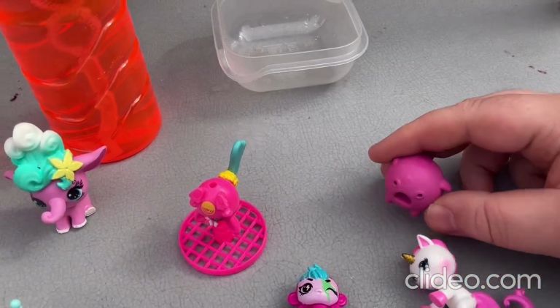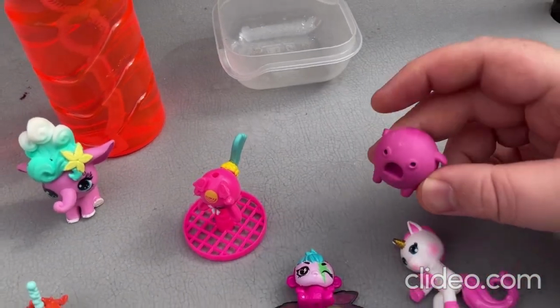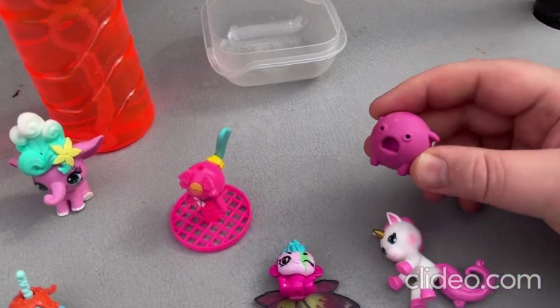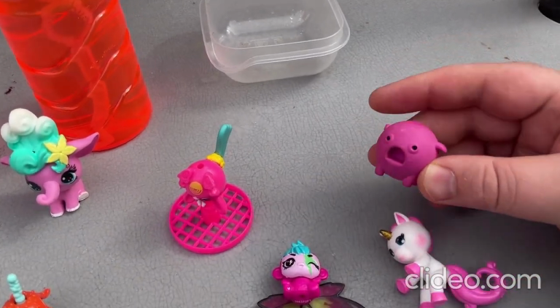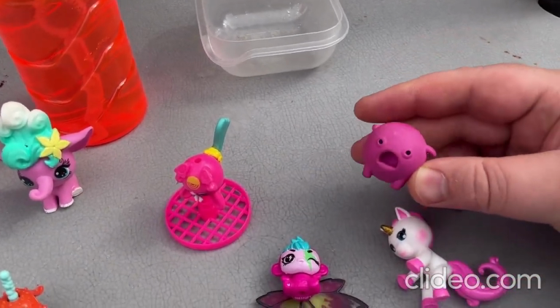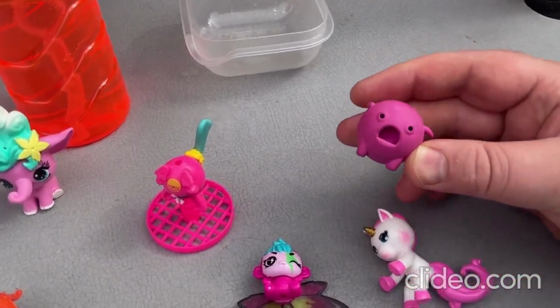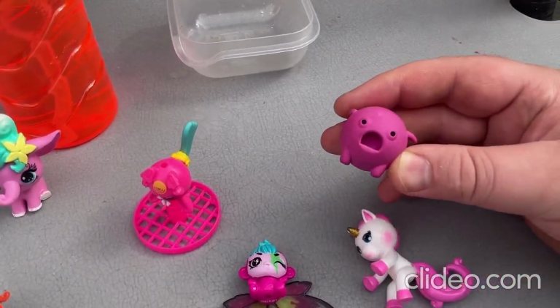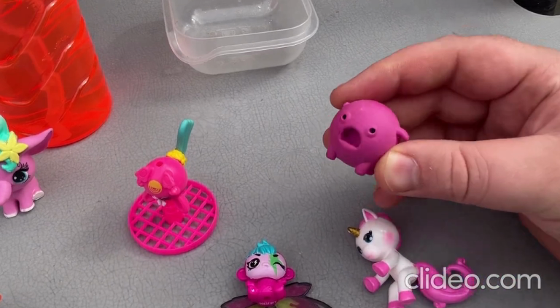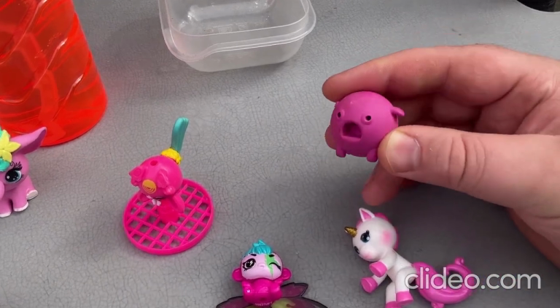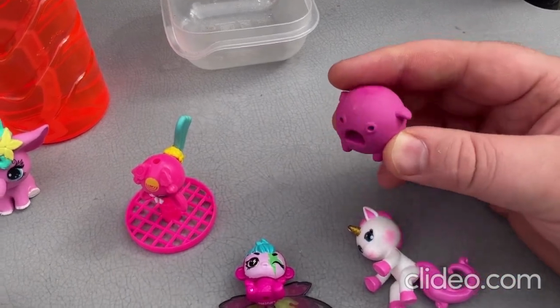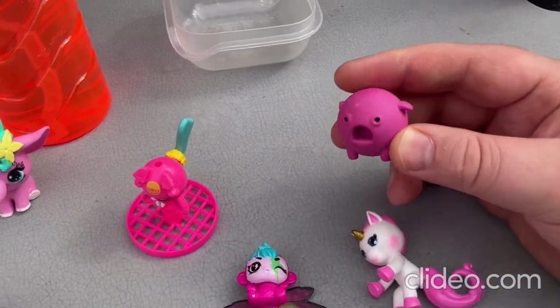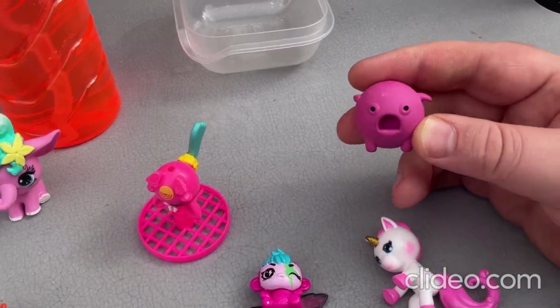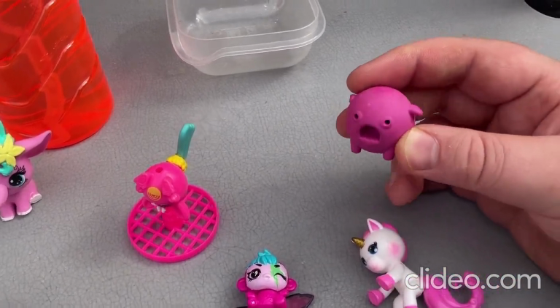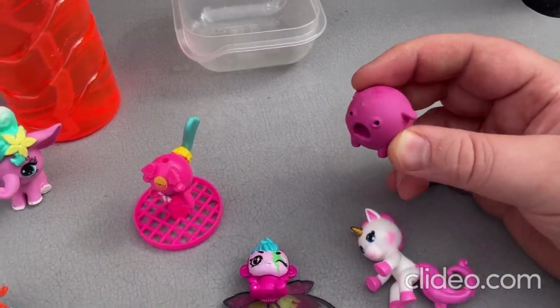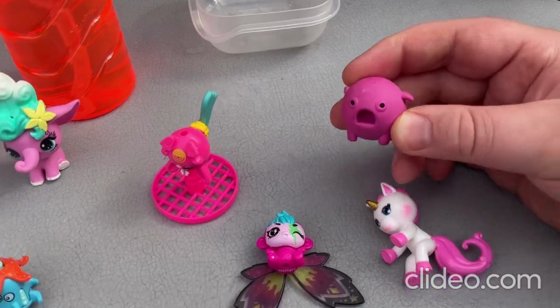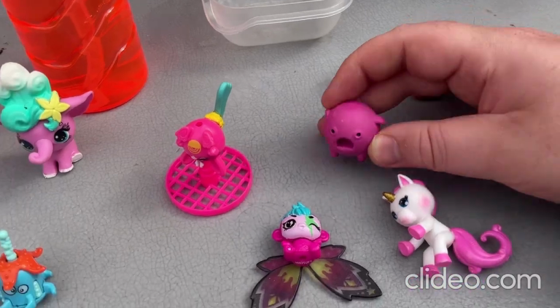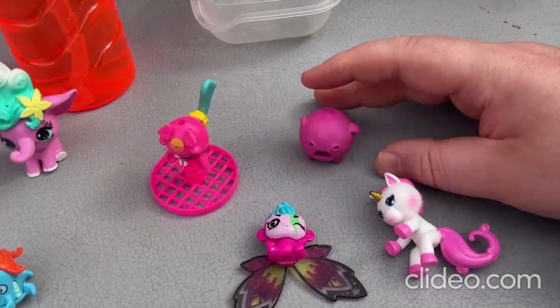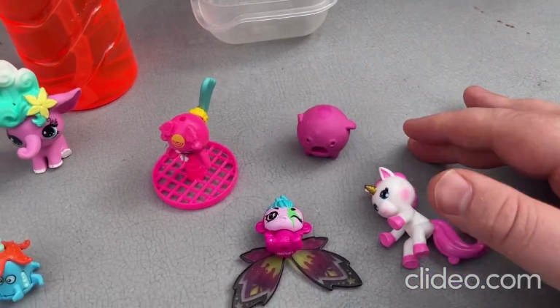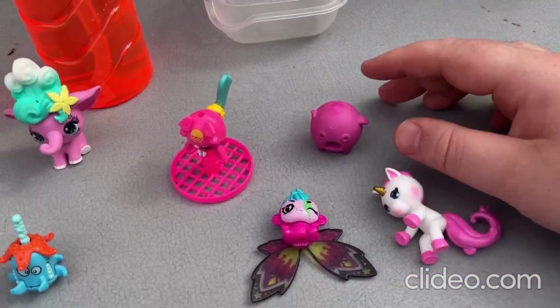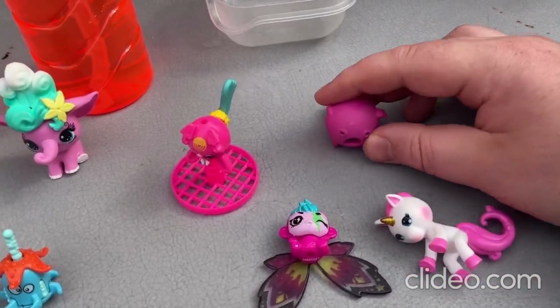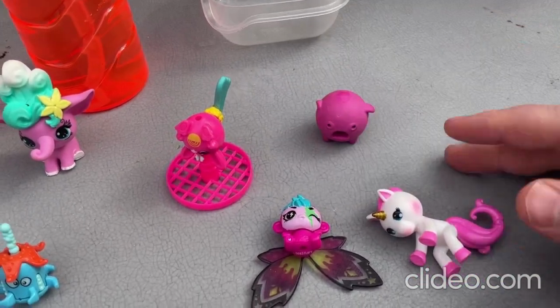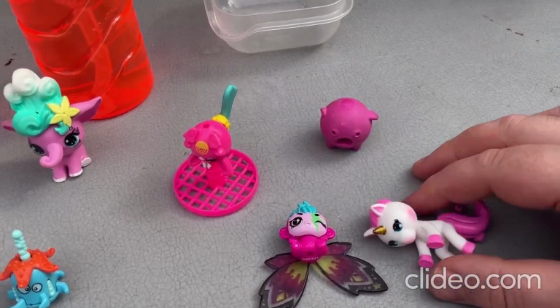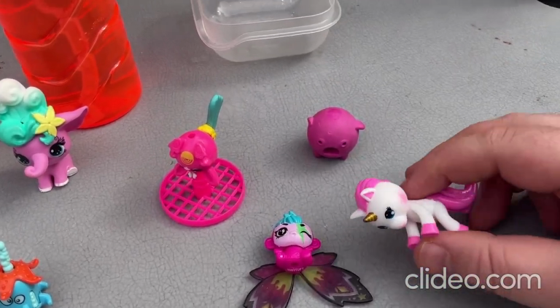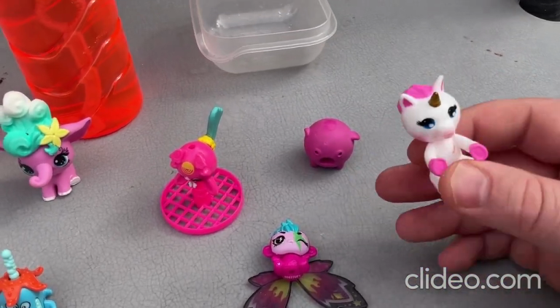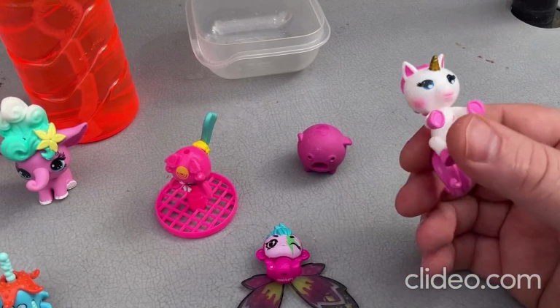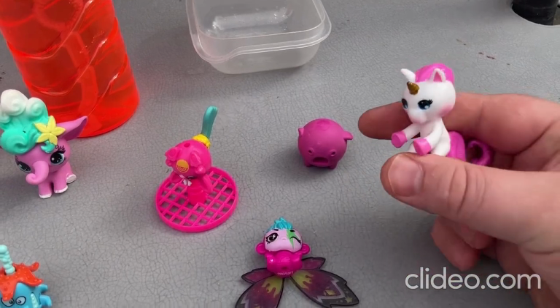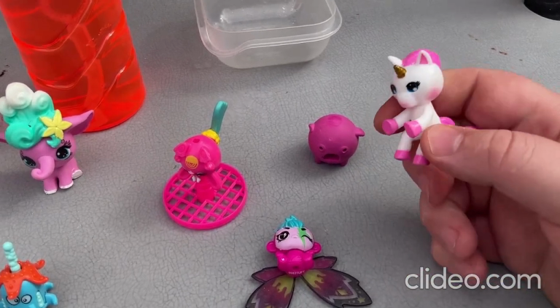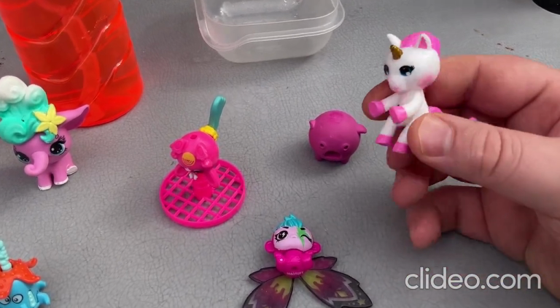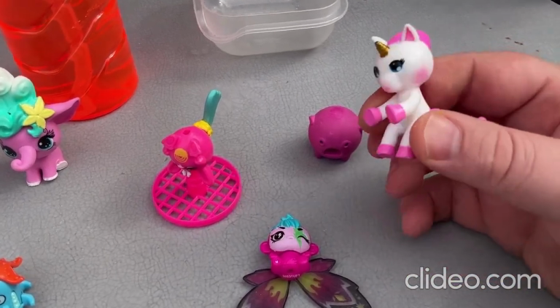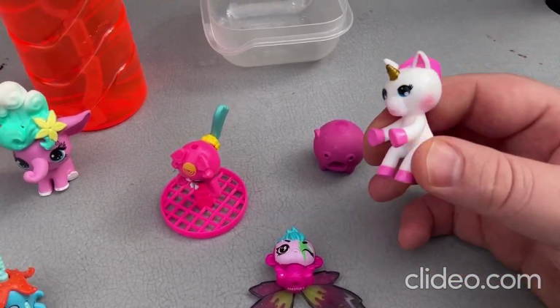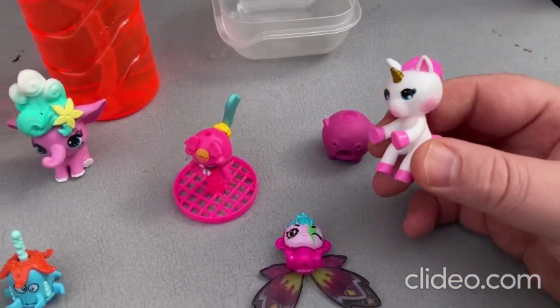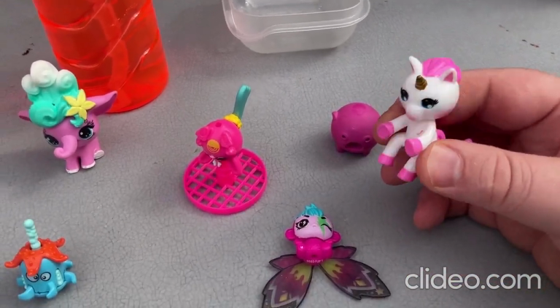So I'll start off with this one here. This one is pretty silly looking — it's just a little eraser toy thing. So that's that one. And there's this one also — this one's like a little unicorn toy sort of thing.